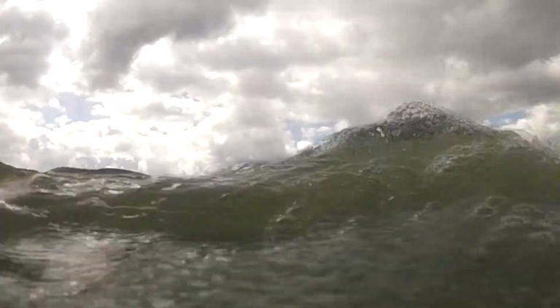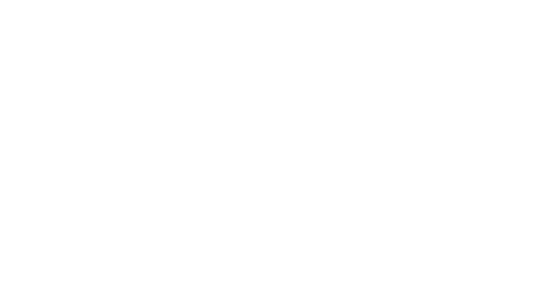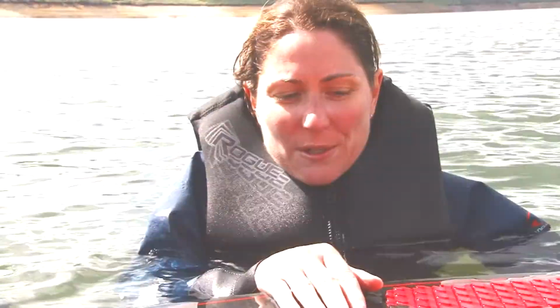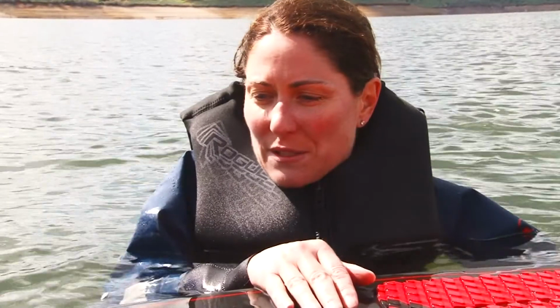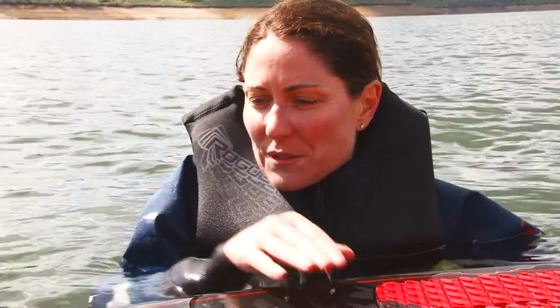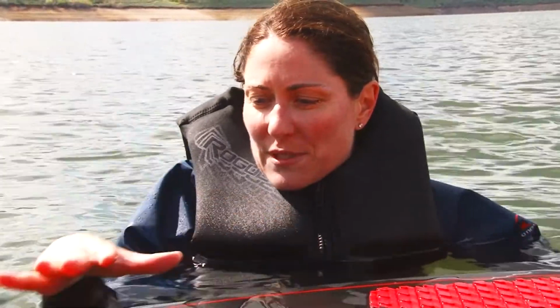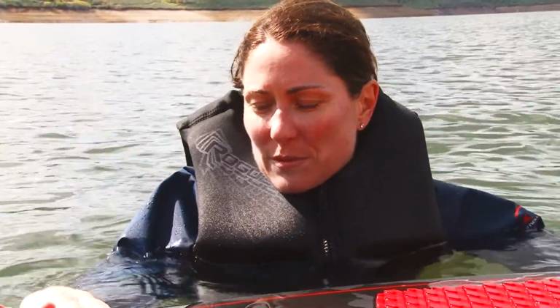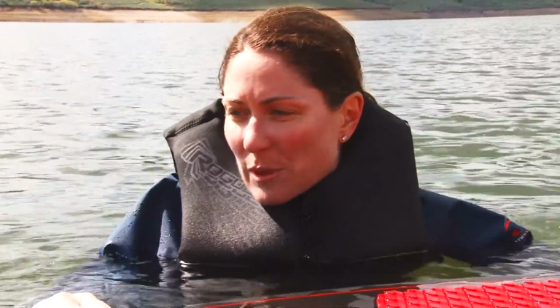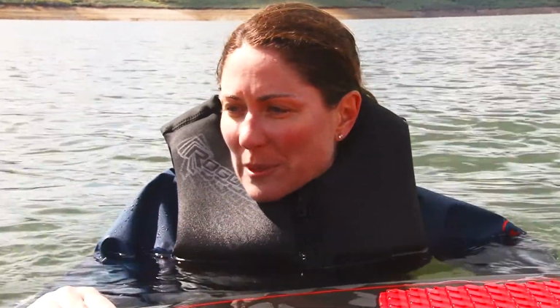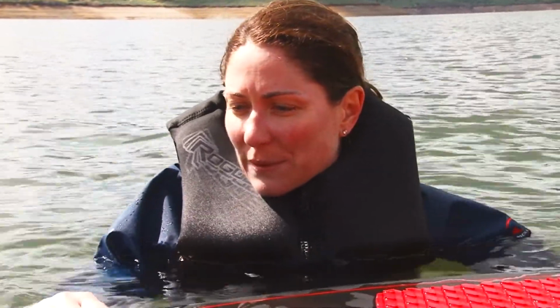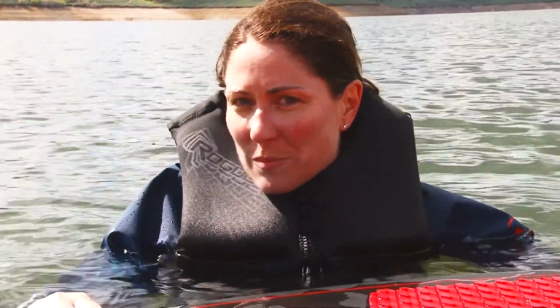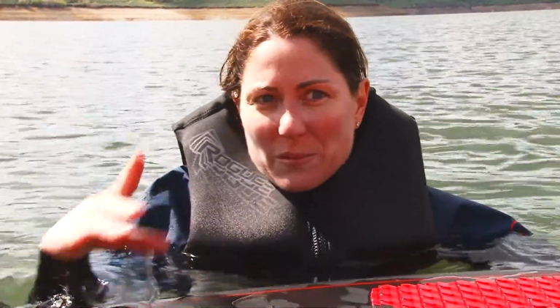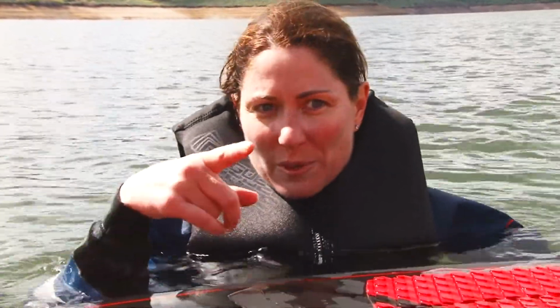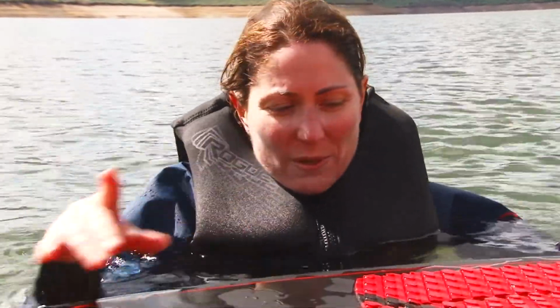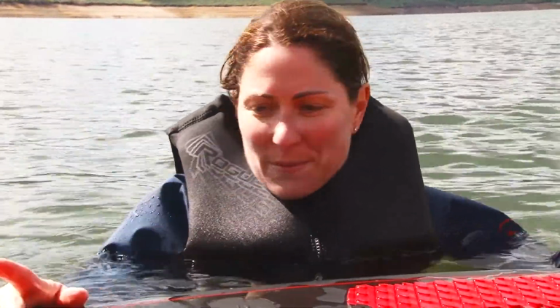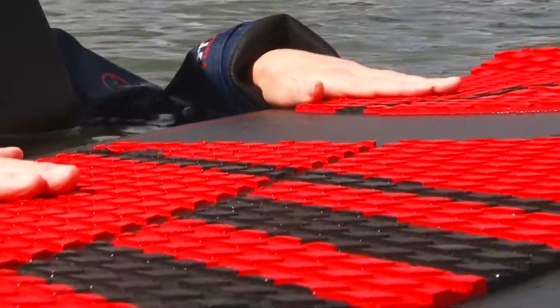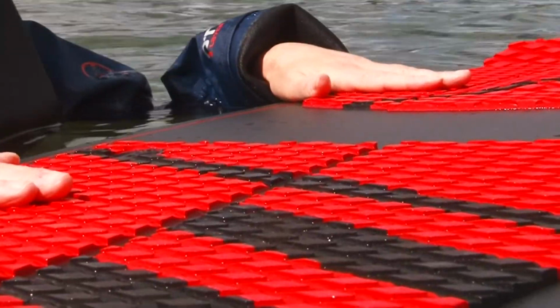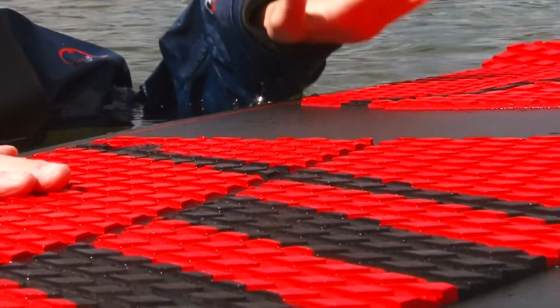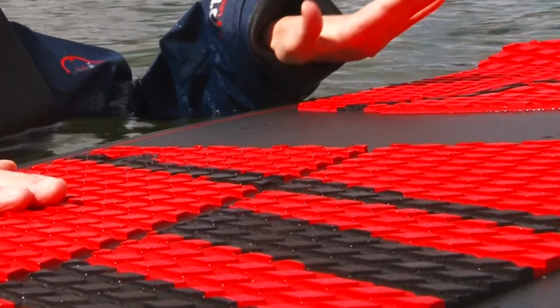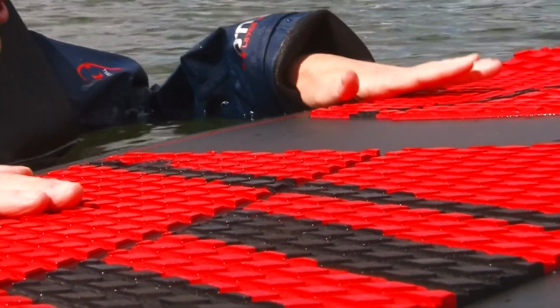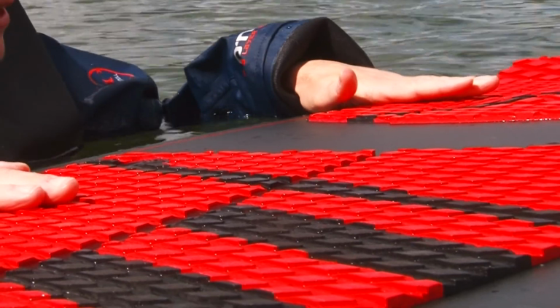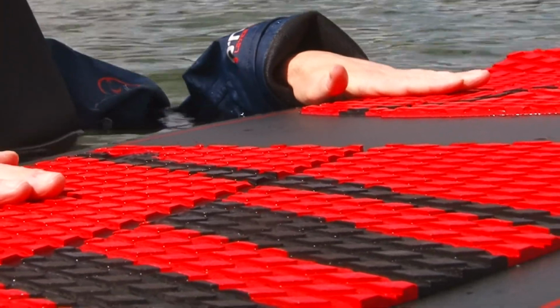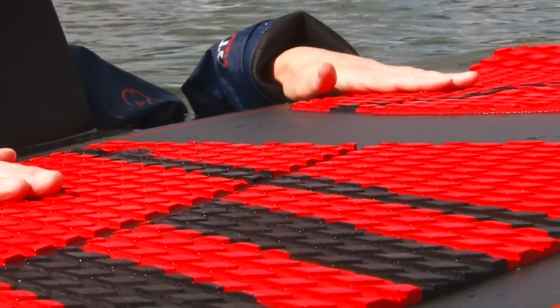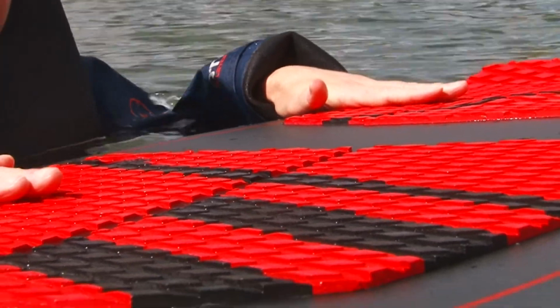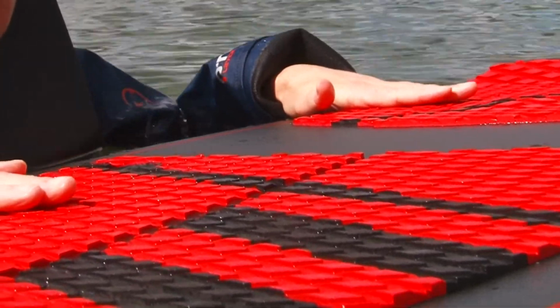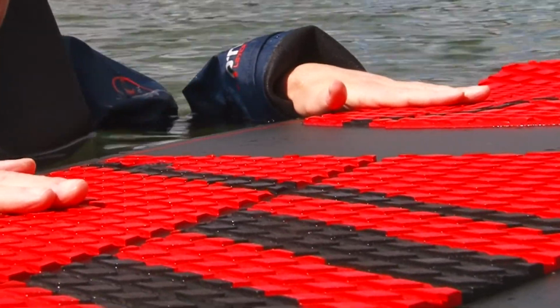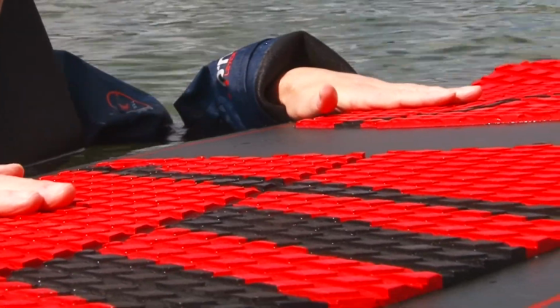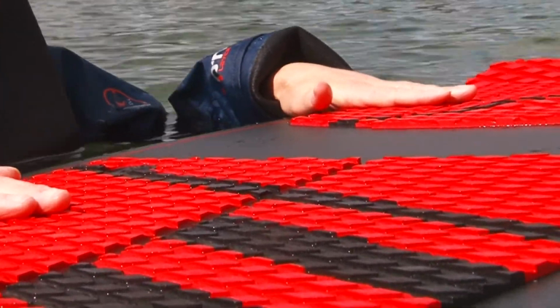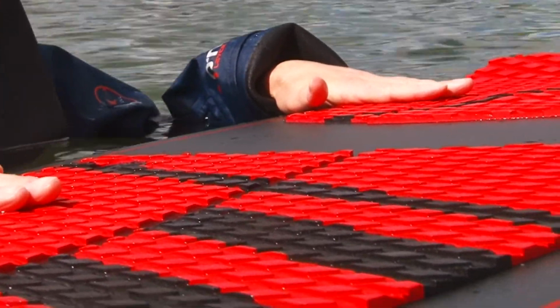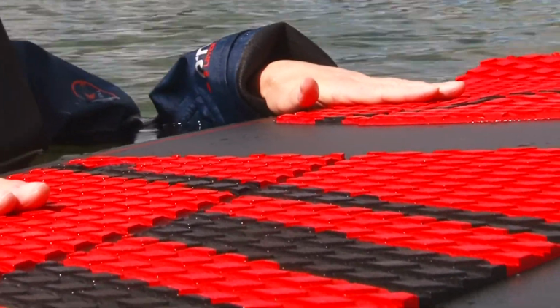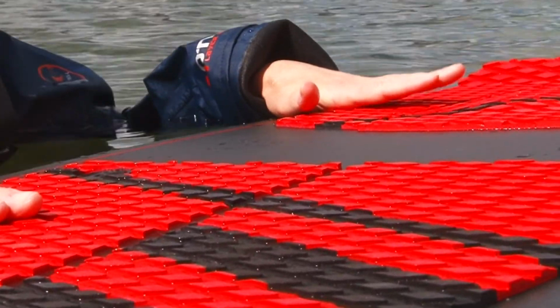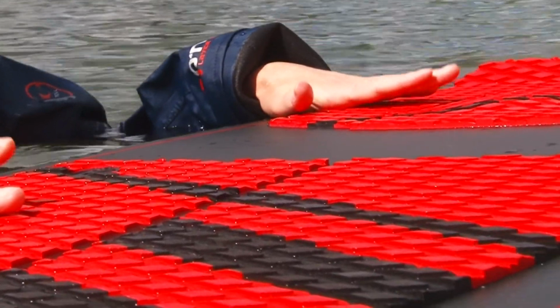So what you're going to do is start with the board perpendicular to the boat, with the boat in front of you. You're going to have your feet on the back edge of the board about shoulder distance apart.